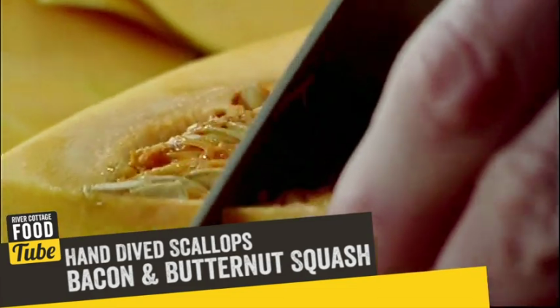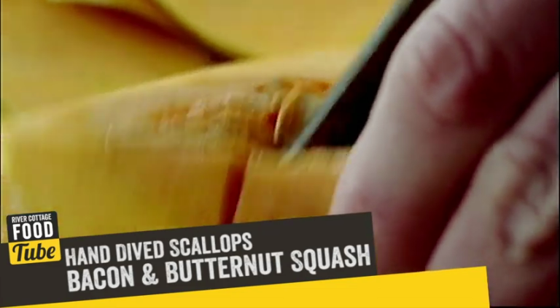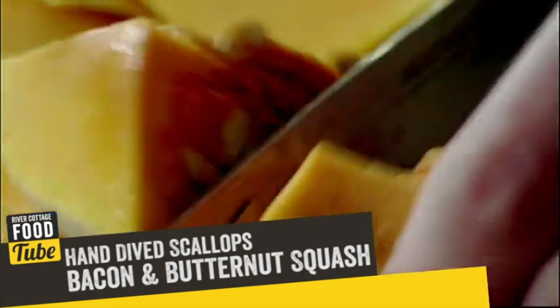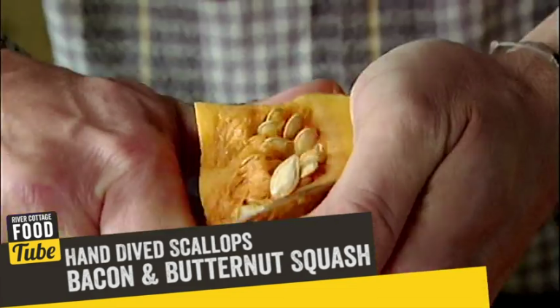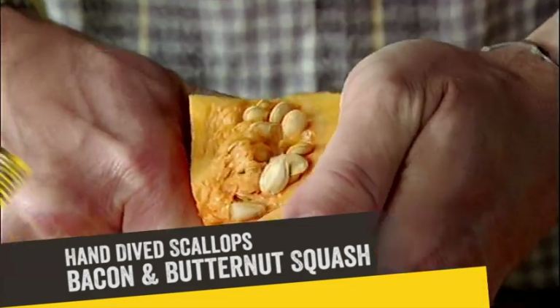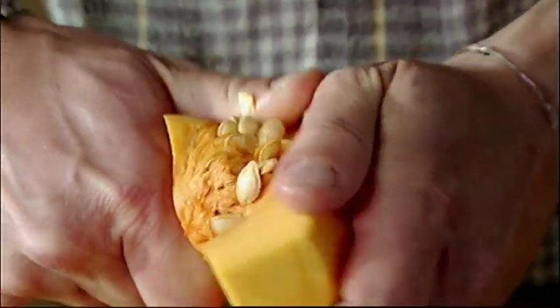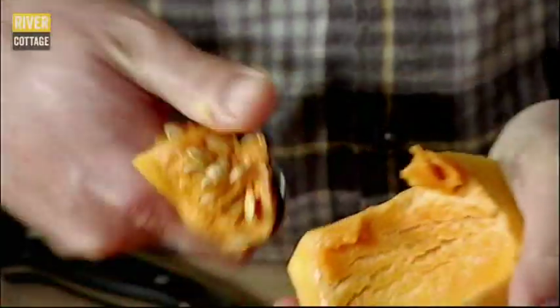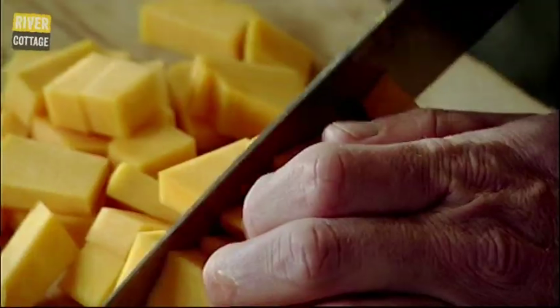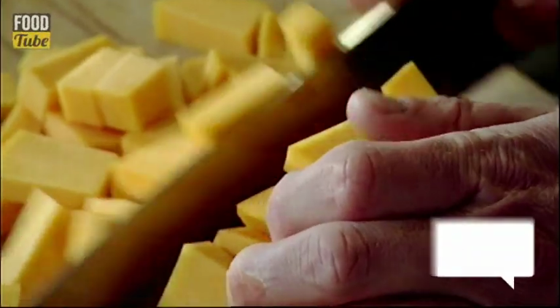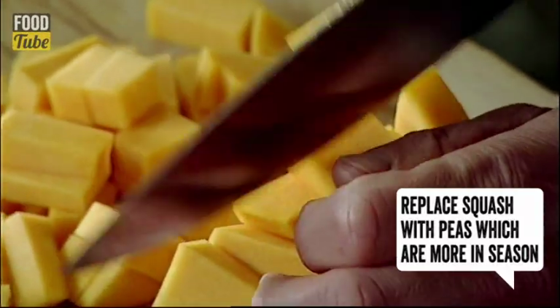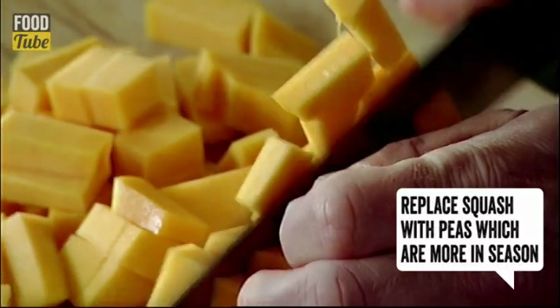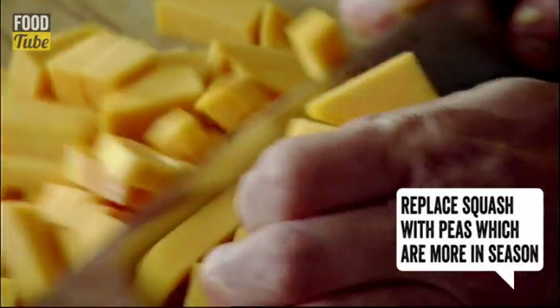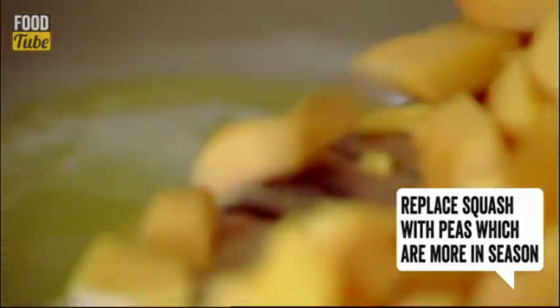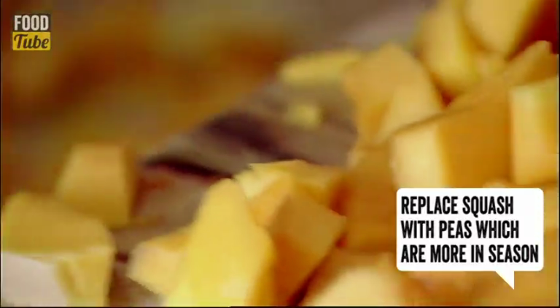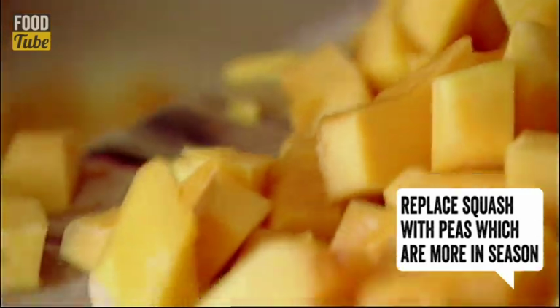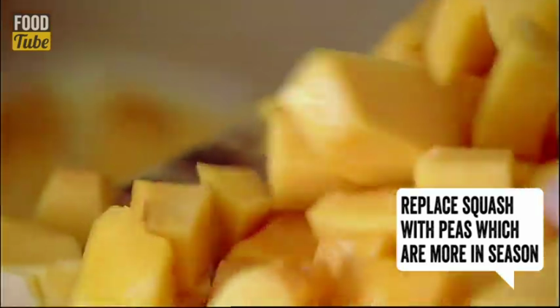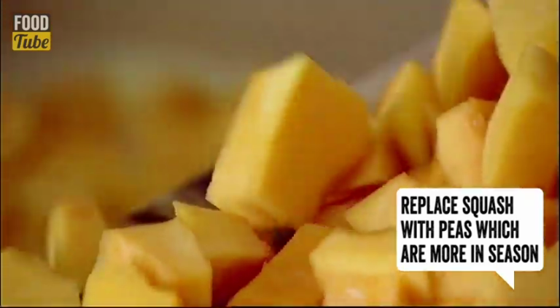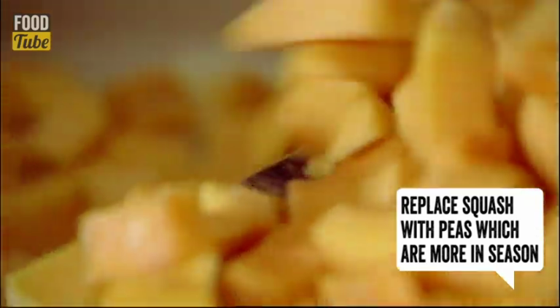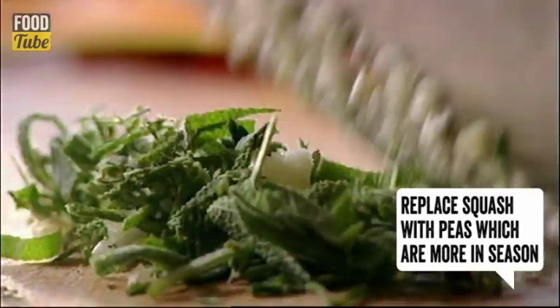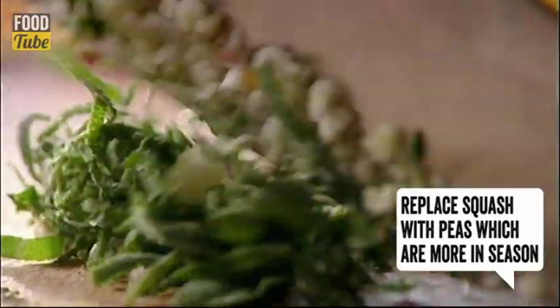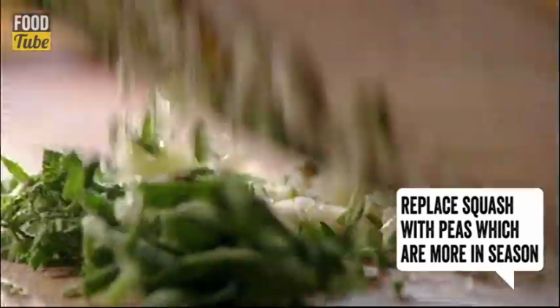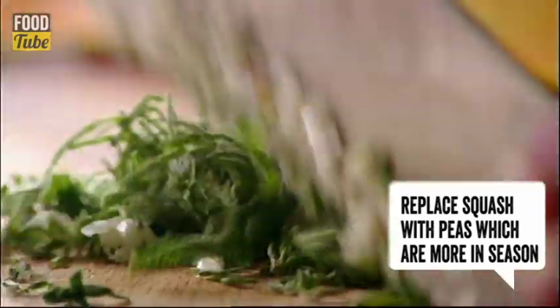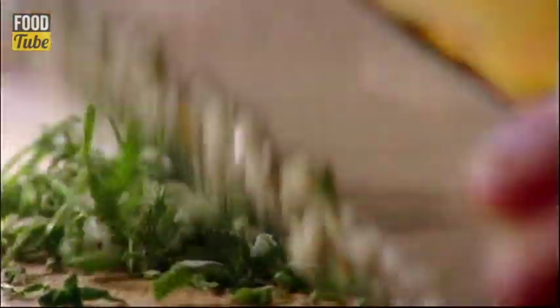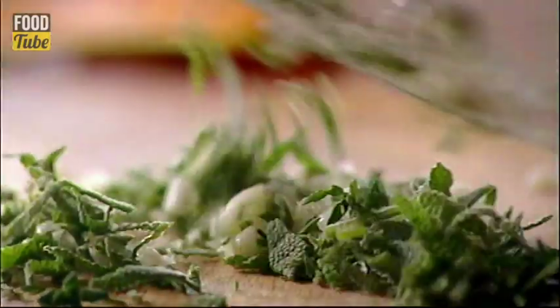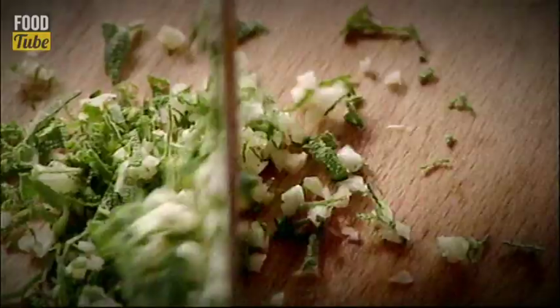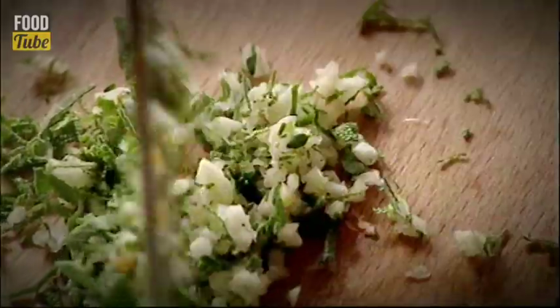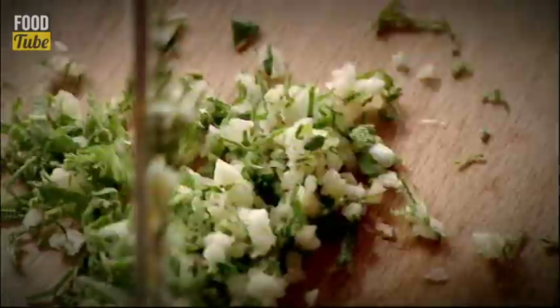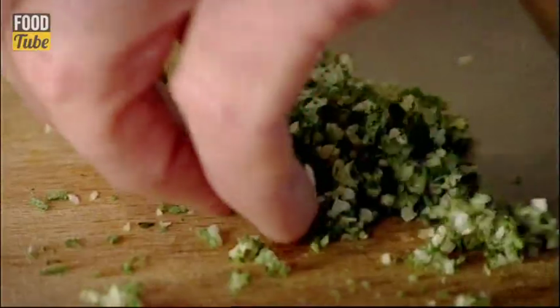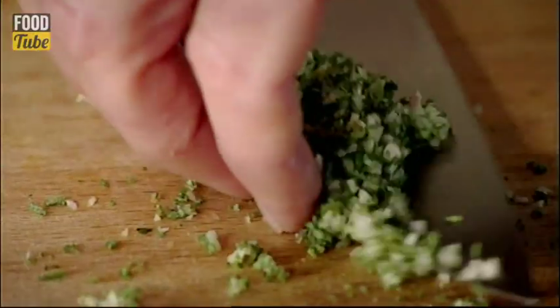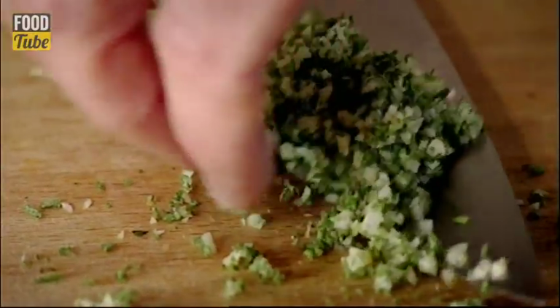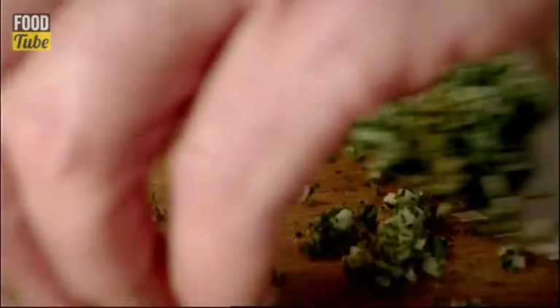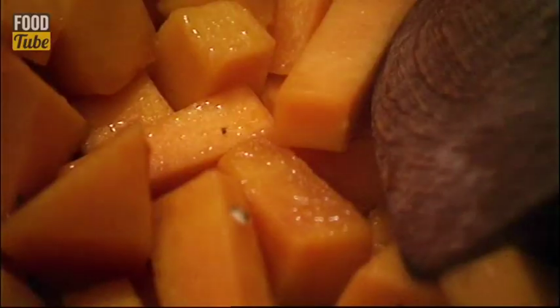With my butternut squash peeled, pipped, sliced and diced, it's into the pan with some oil and butter. Now for the seasoning — garlic, sage and thyme are all chopped finely together.